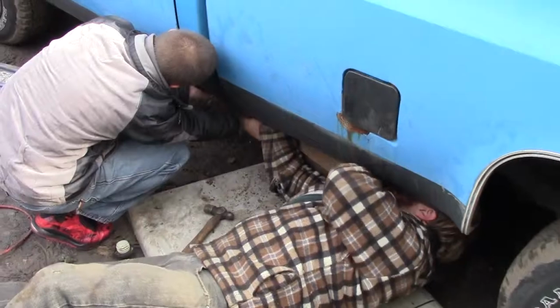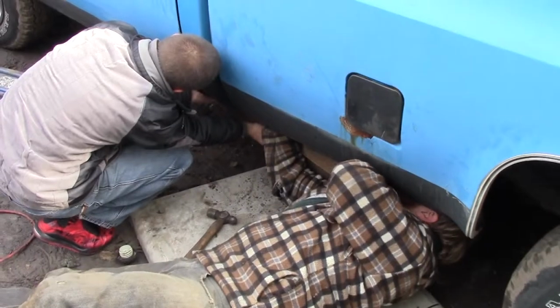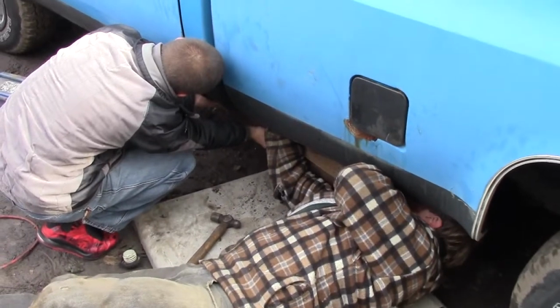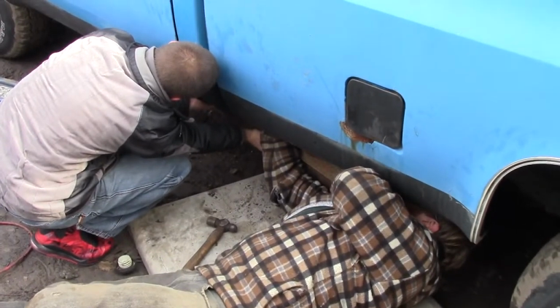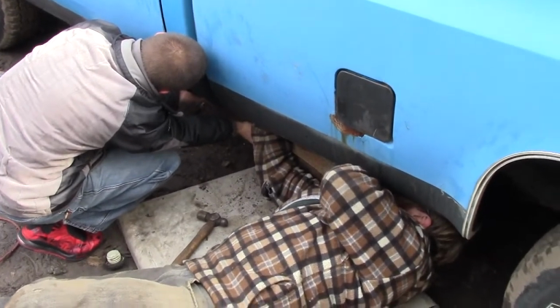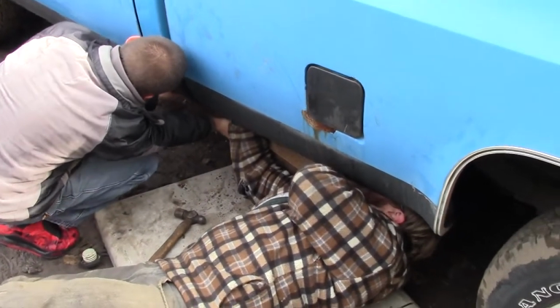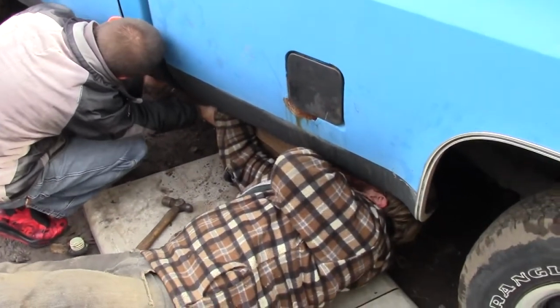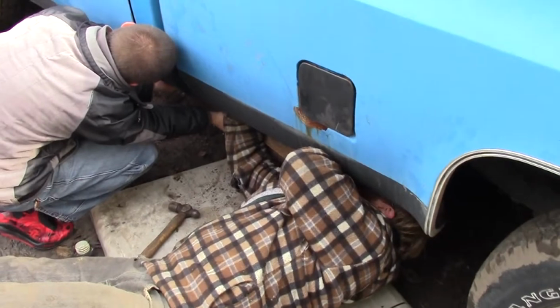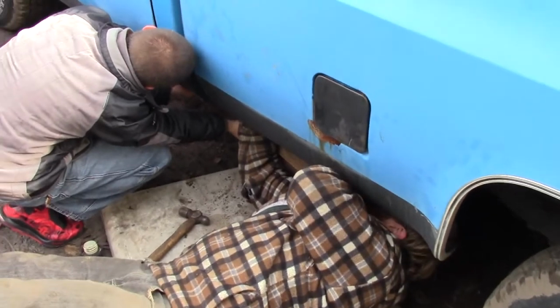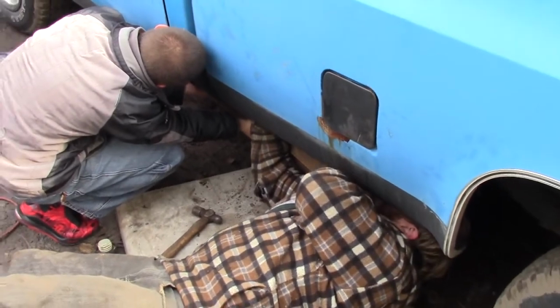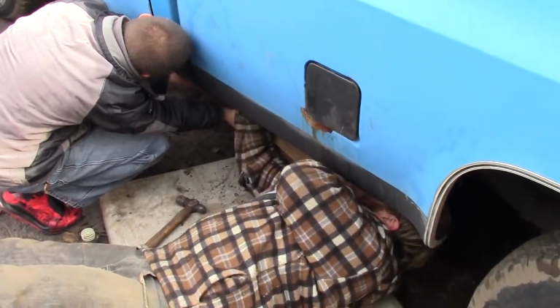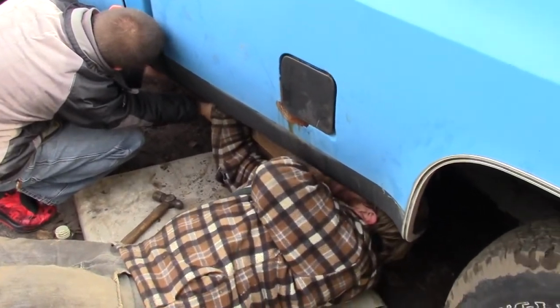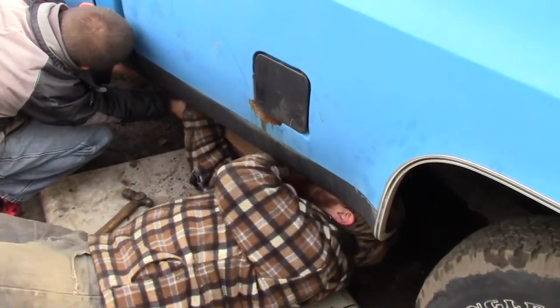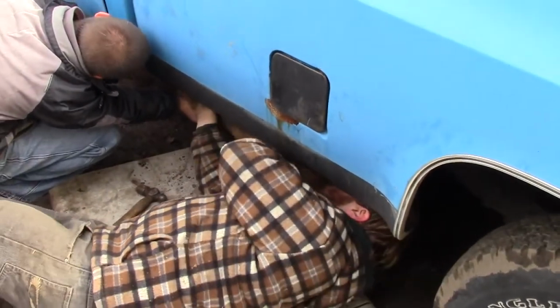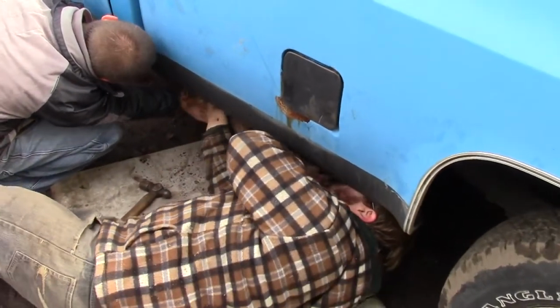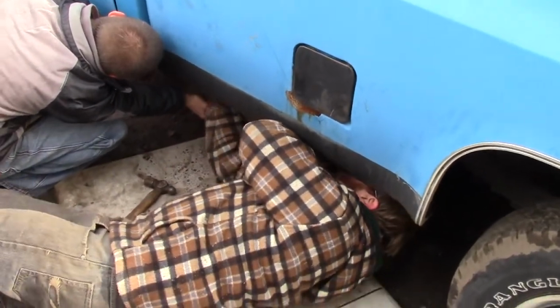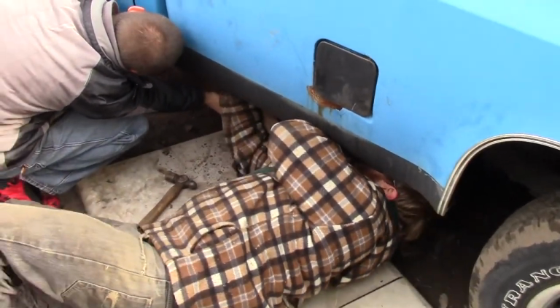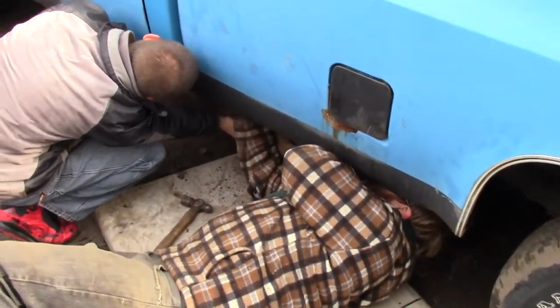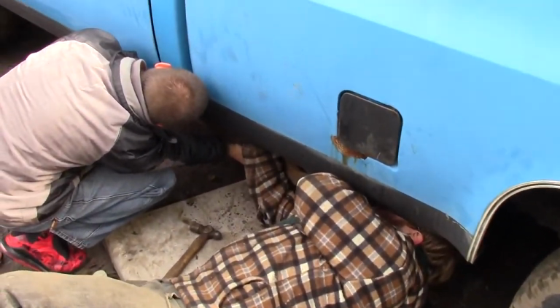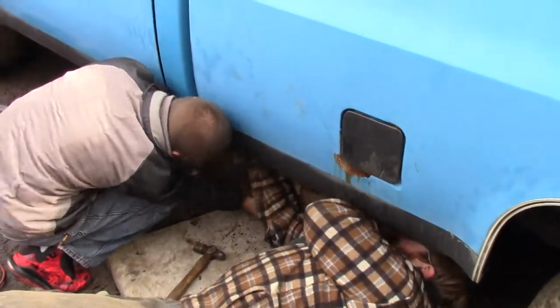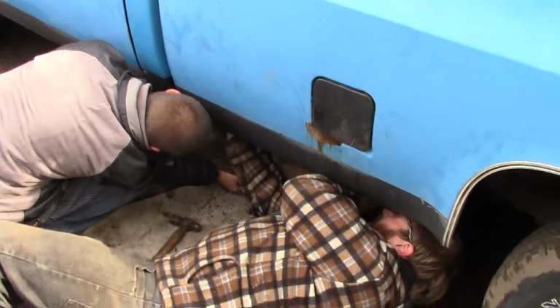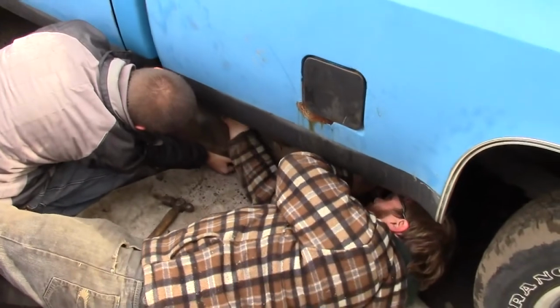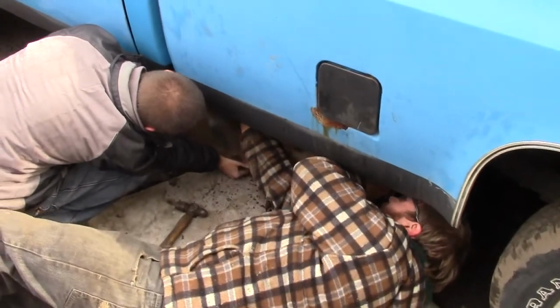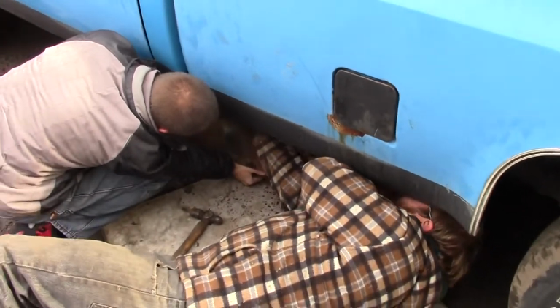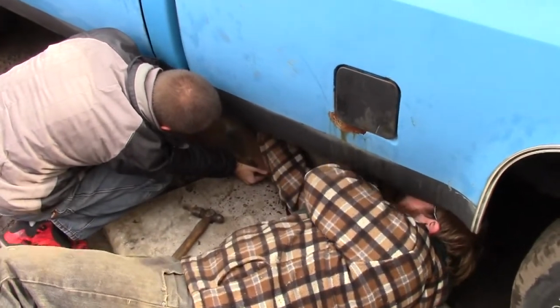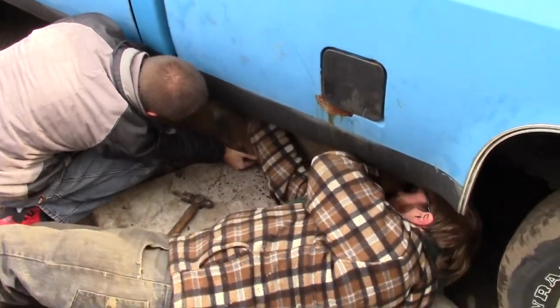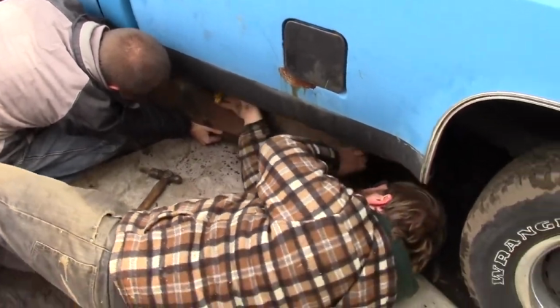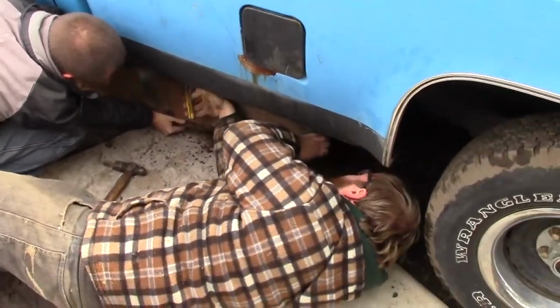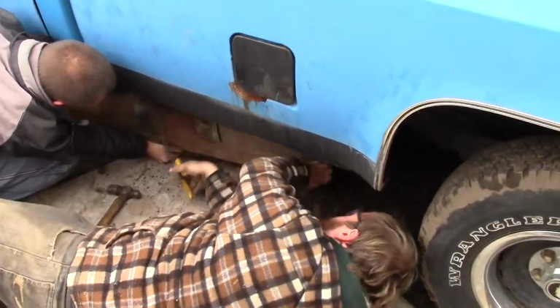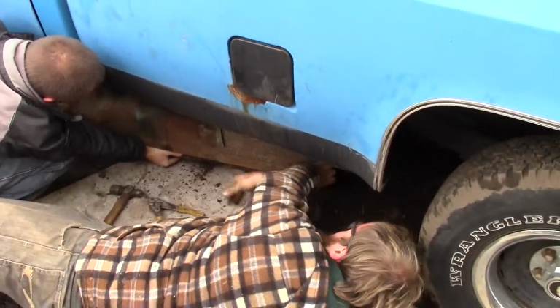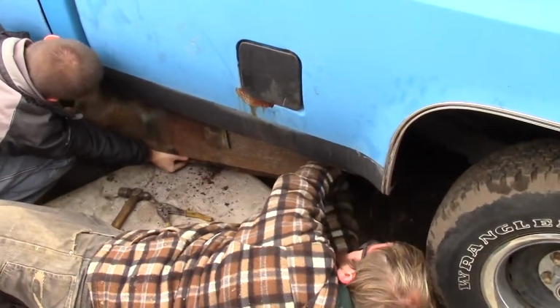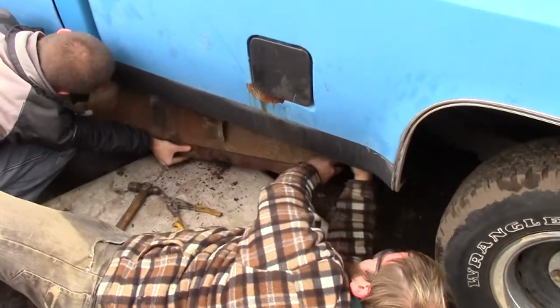Got it? Alrighty, Xander's just about got the tank pulled — he's cutting some auxiliary hoses. One more? Probably just a few hoses and stuff. There it went.